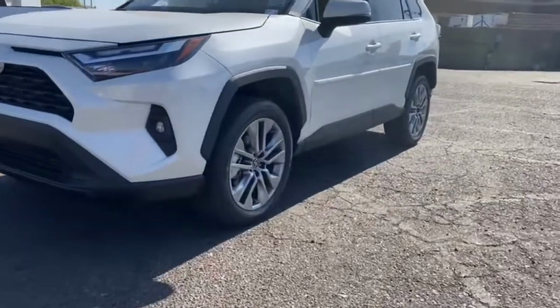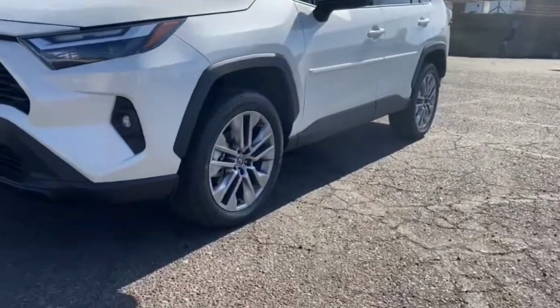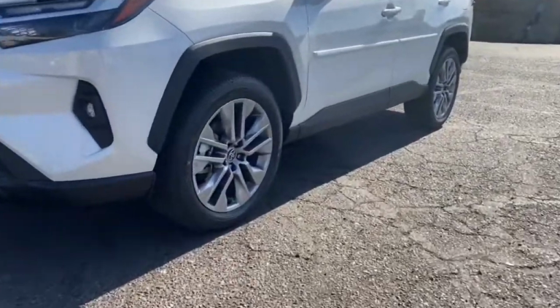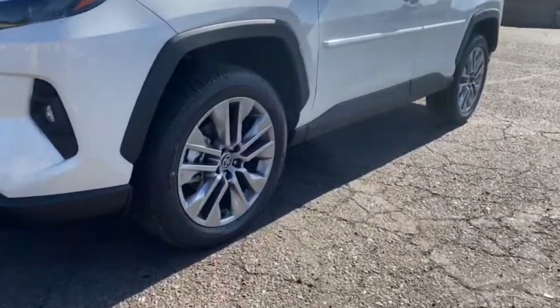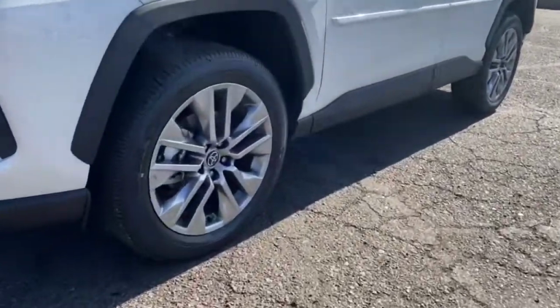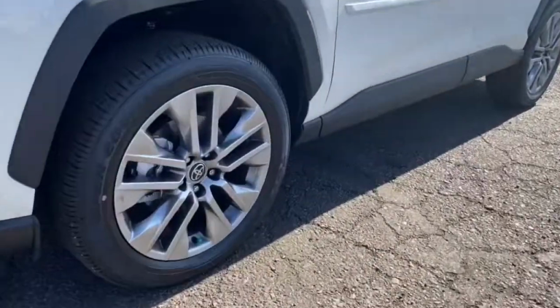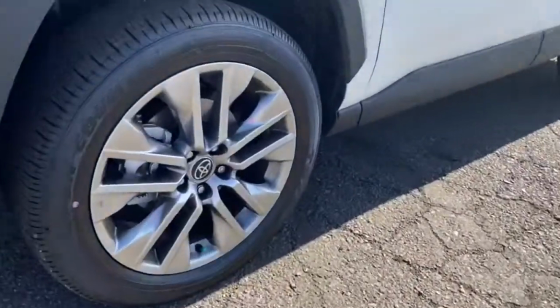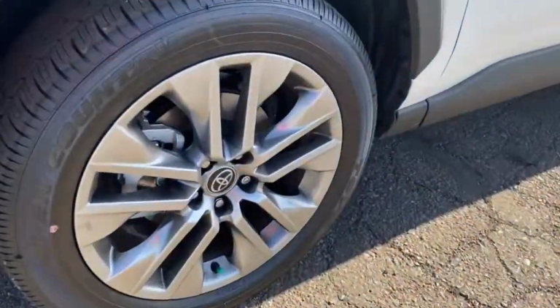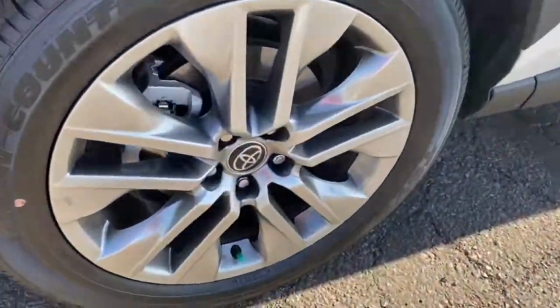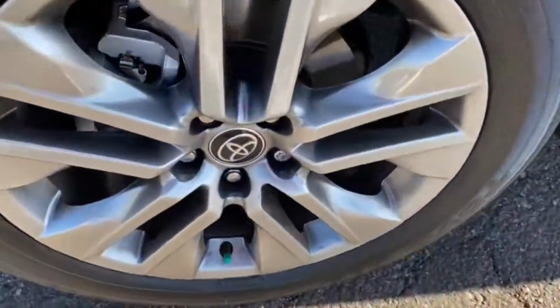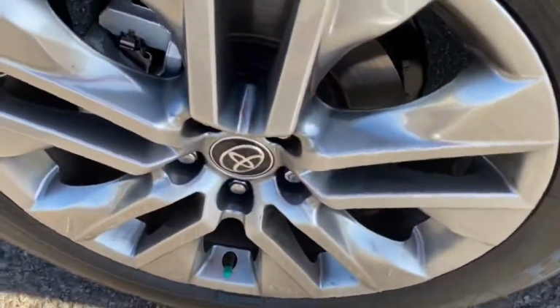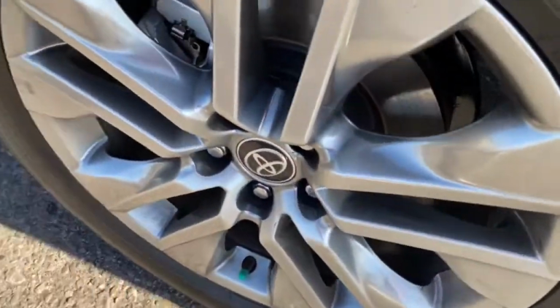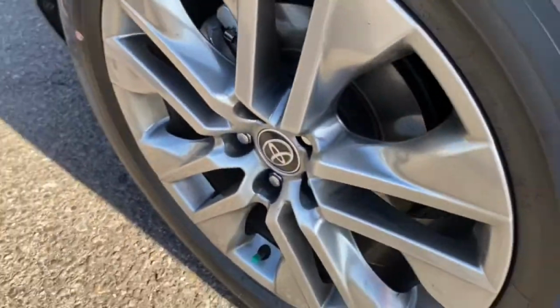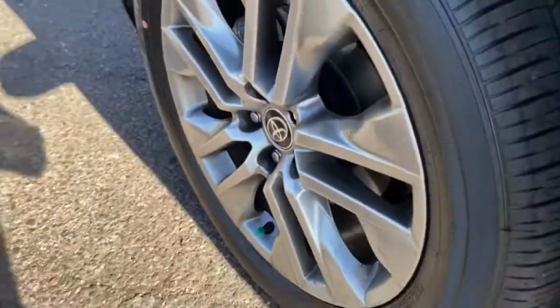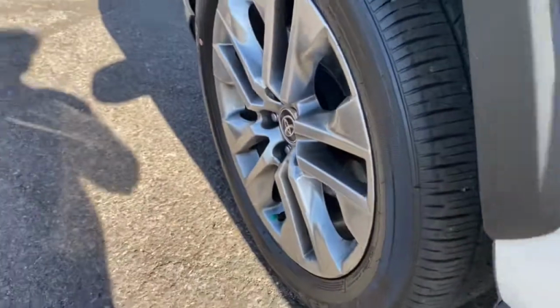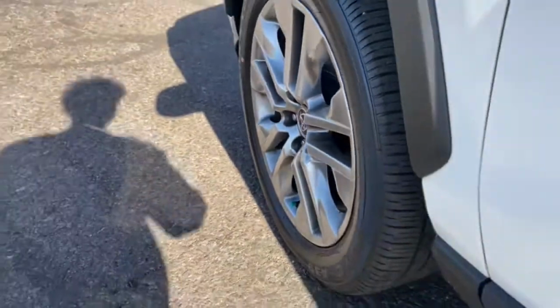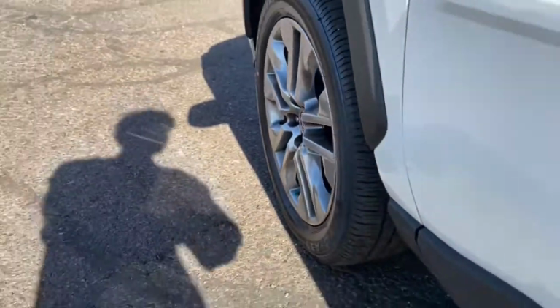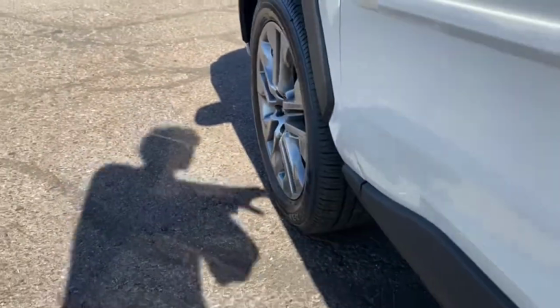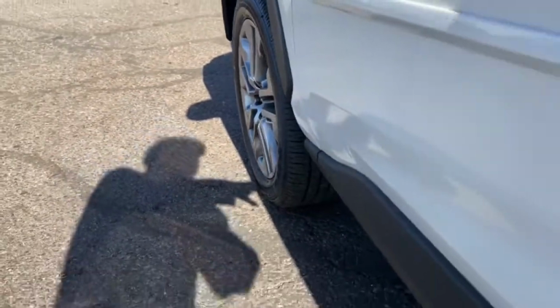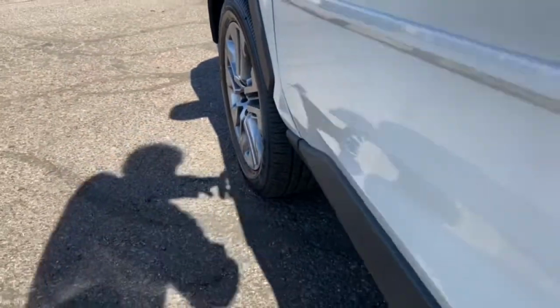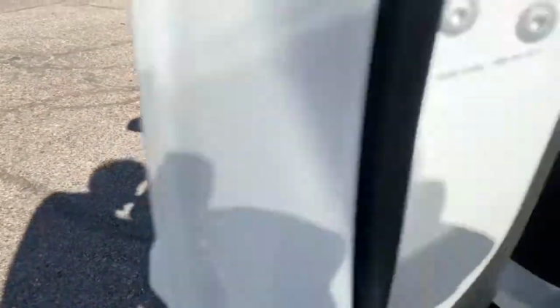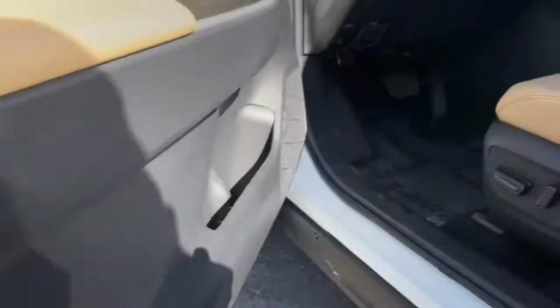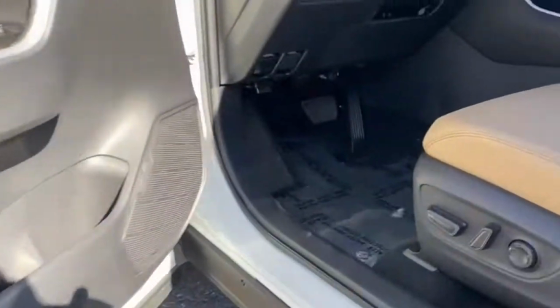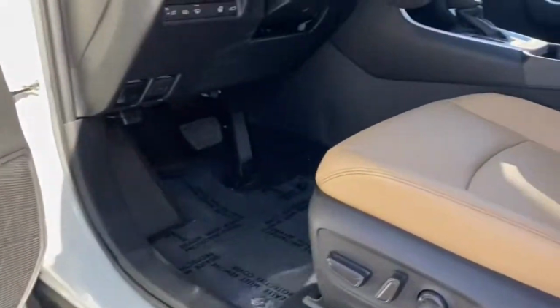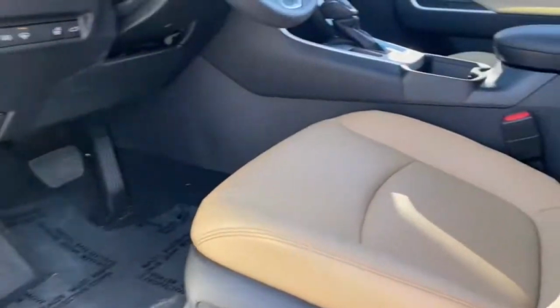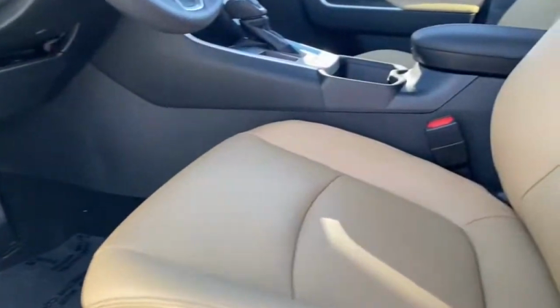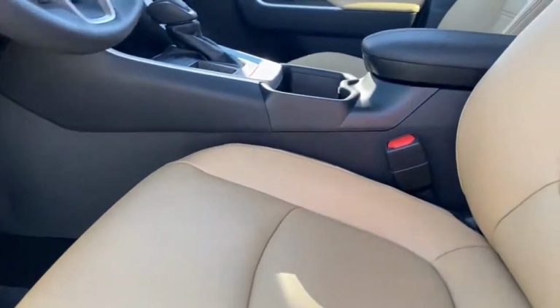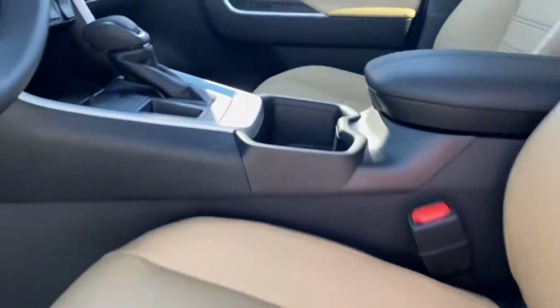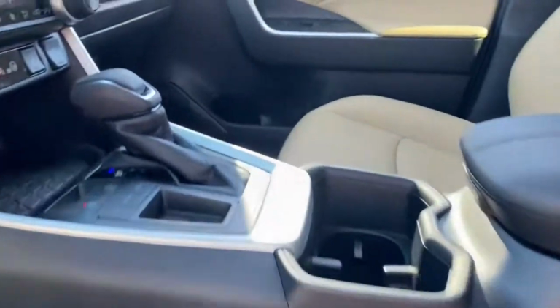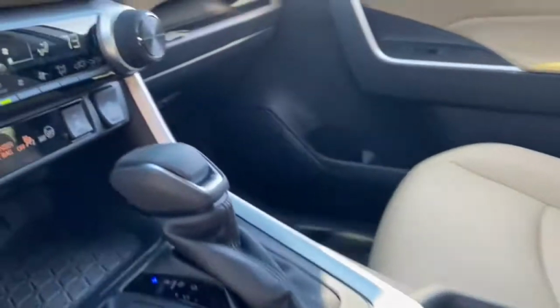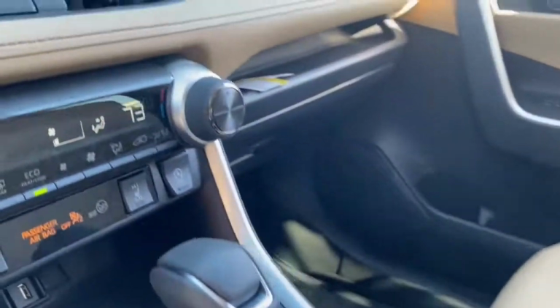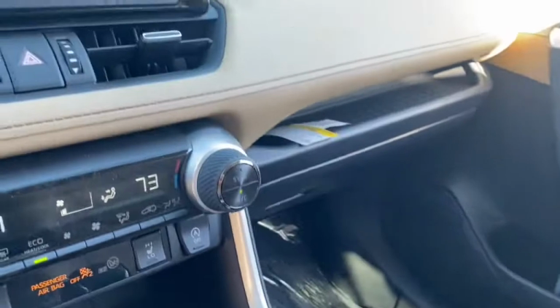You deserve to get everything you want in your next vehicle. This RAV4 ticks all the boxes — safe, efficient, comfortable, capable, and big on style.